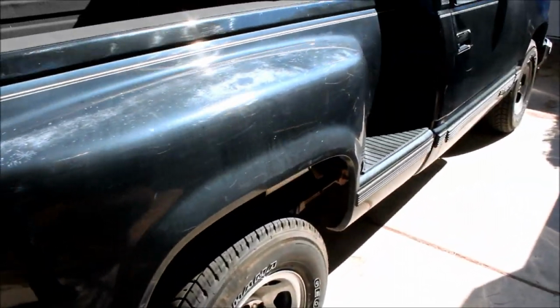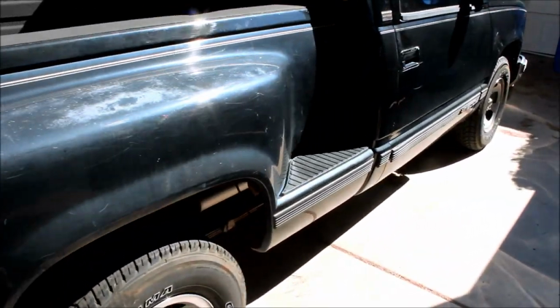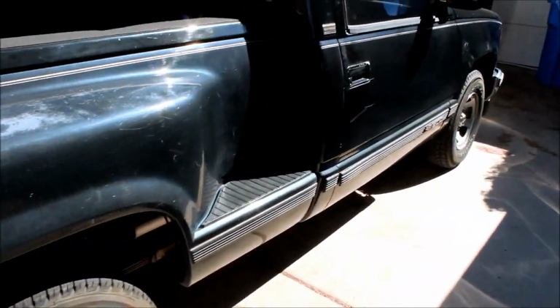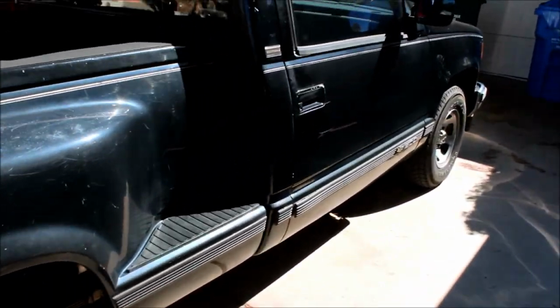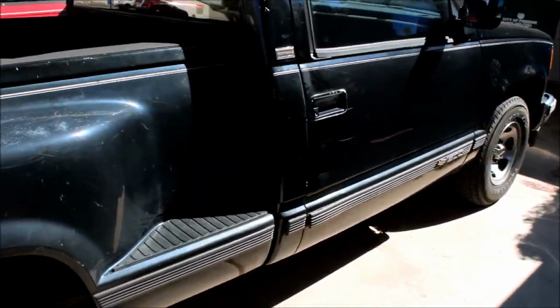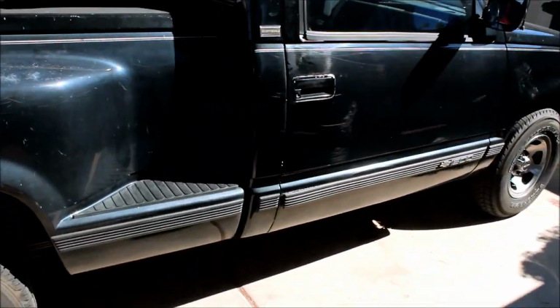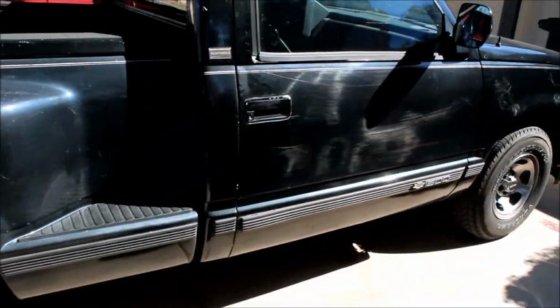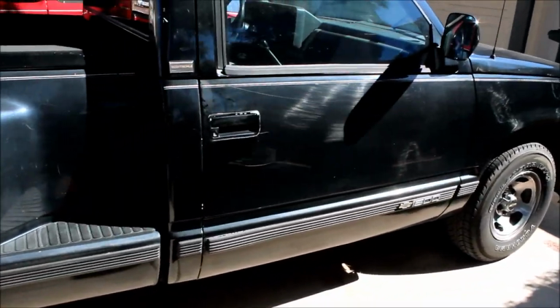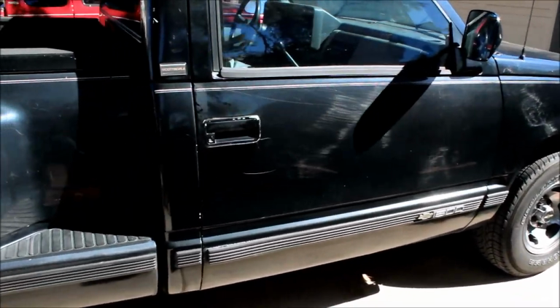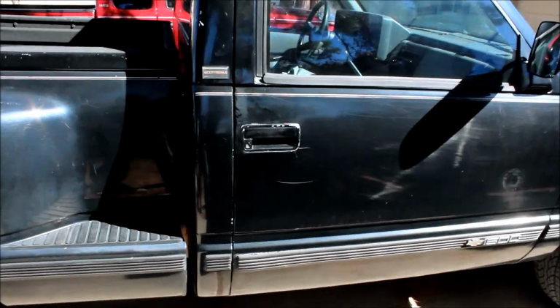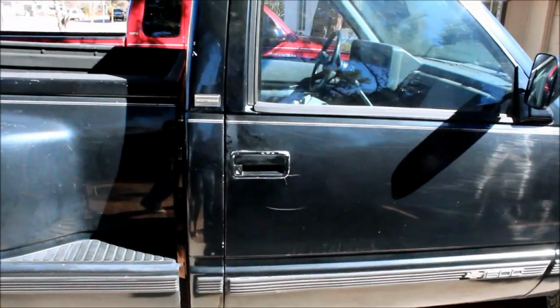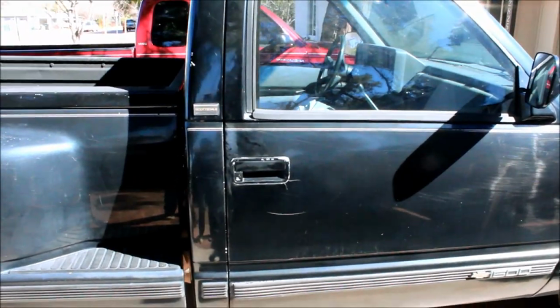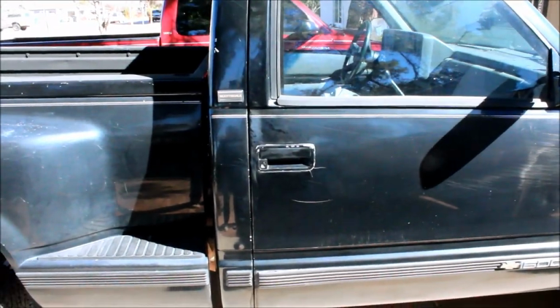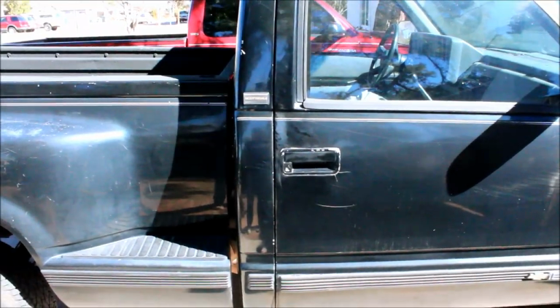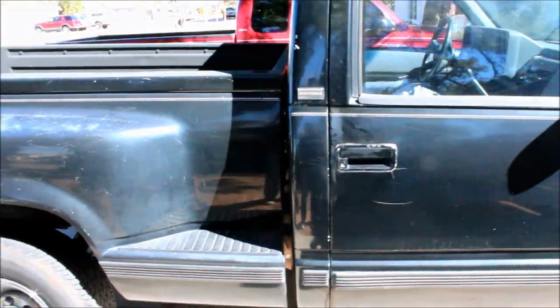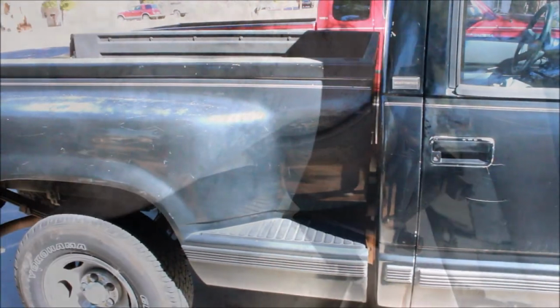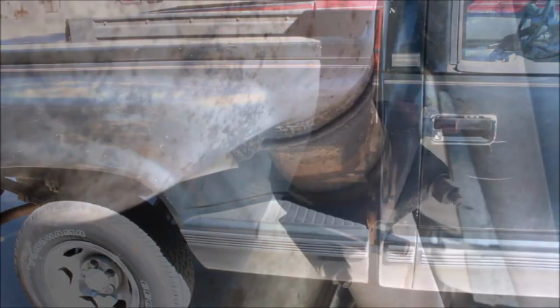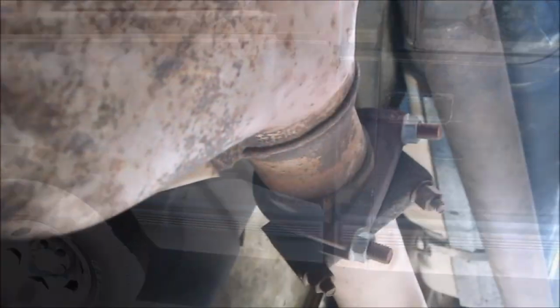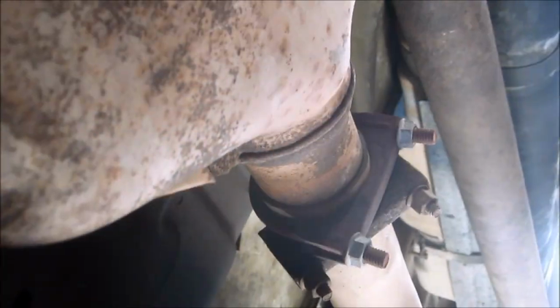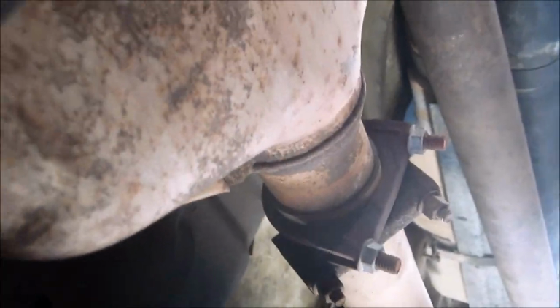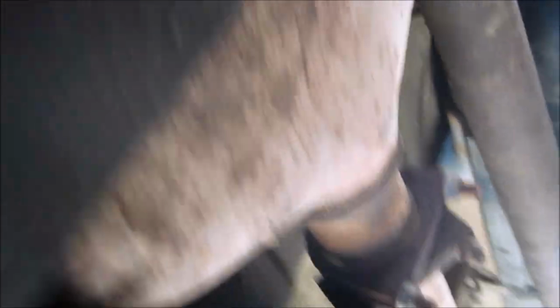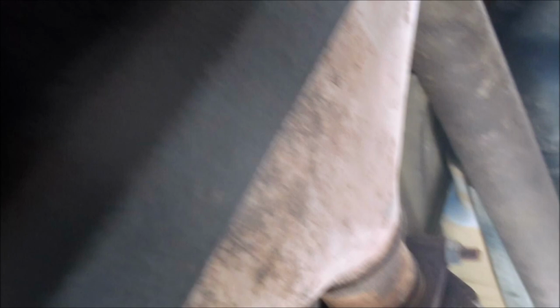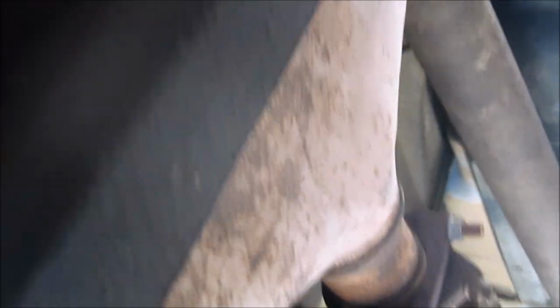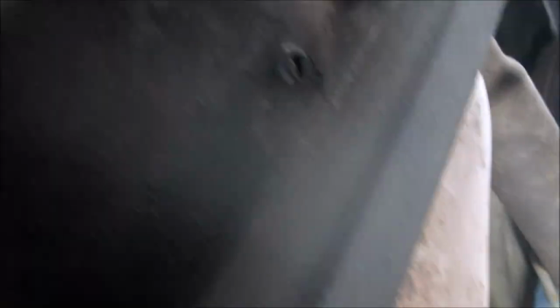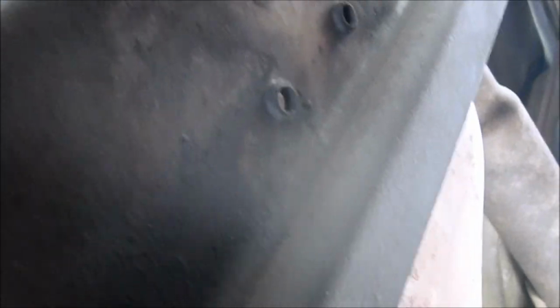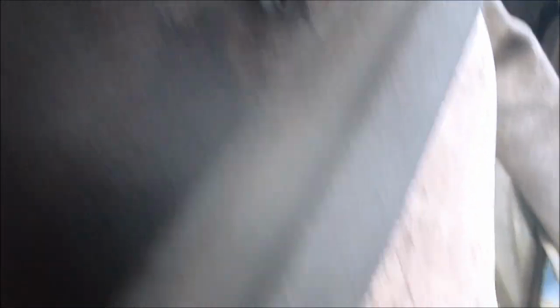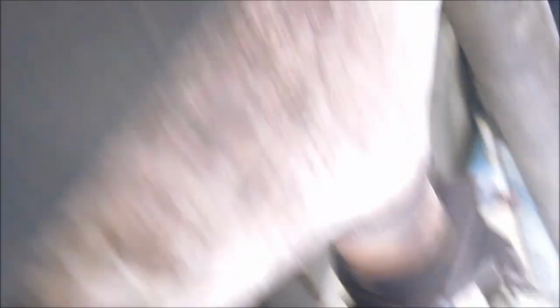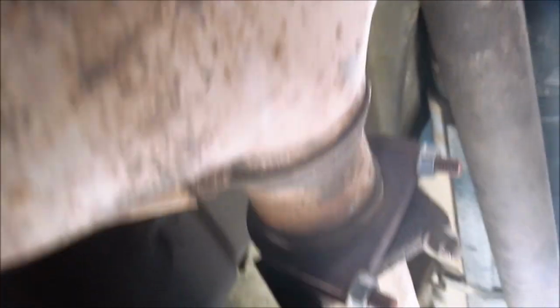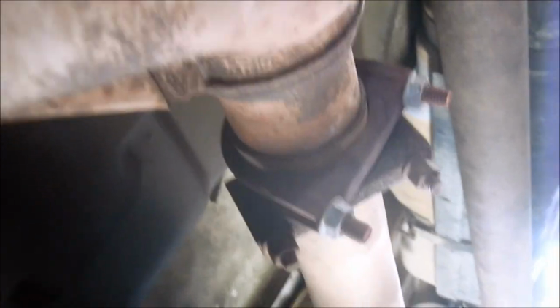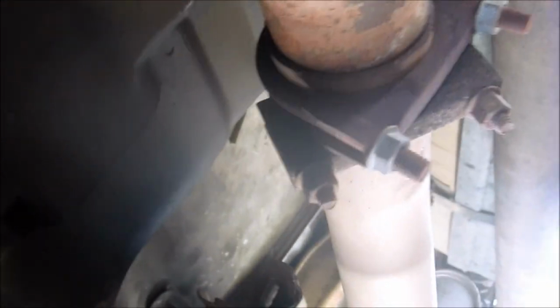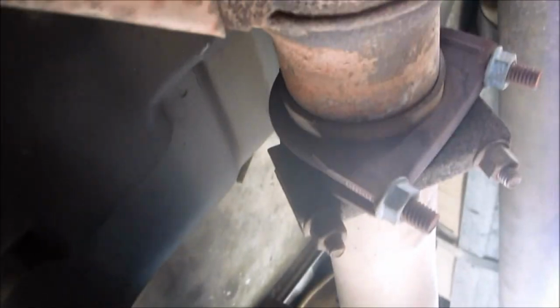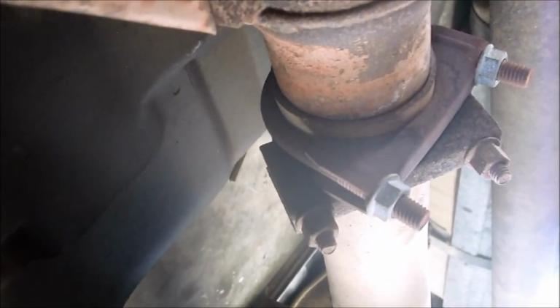First thing we need to do is cut out or unbolt the old catalytic converter. Here we are underneath the truck — this is the old catalytic converter. What we'll do is undo those clamps.